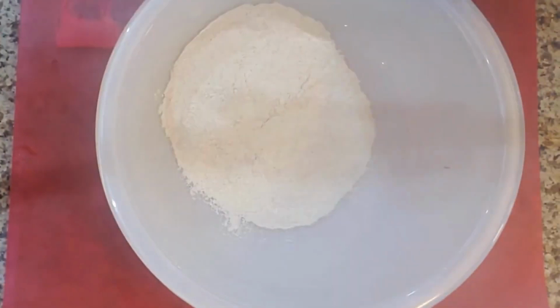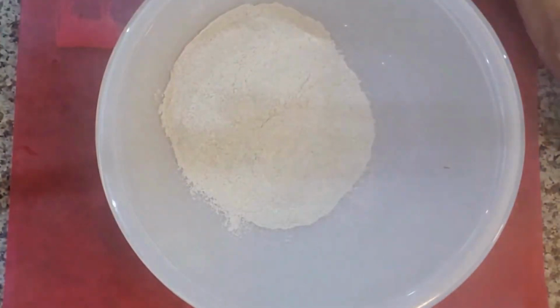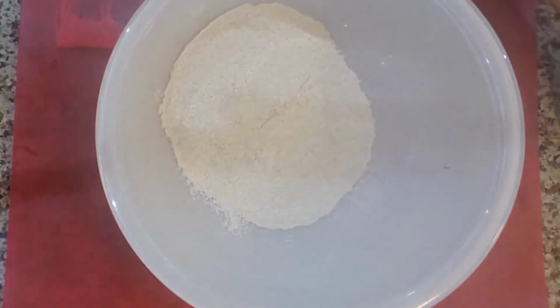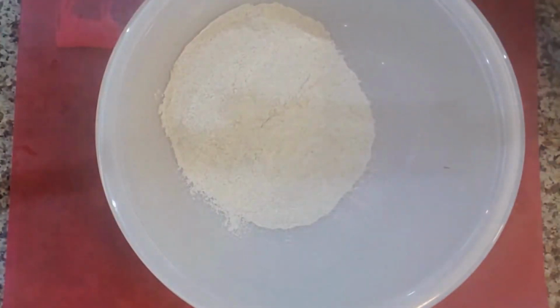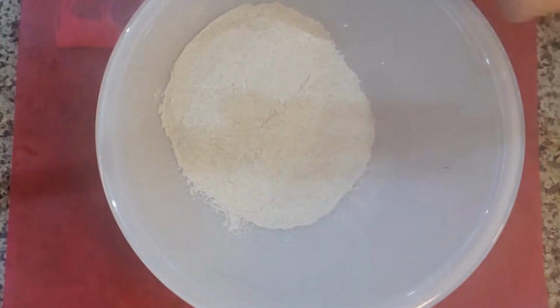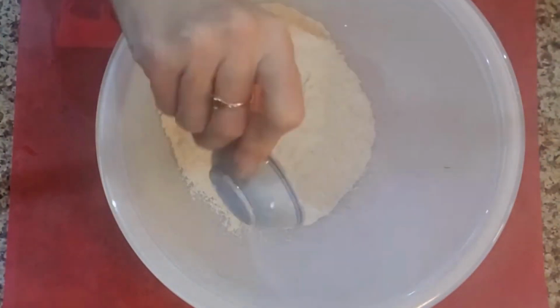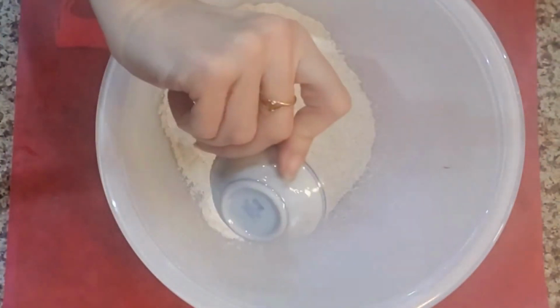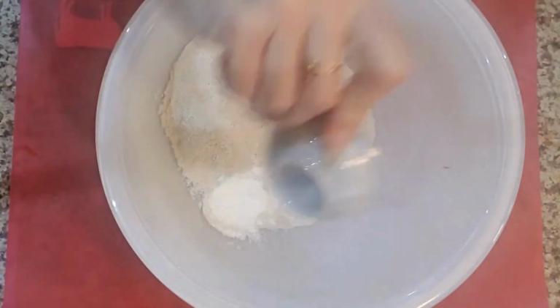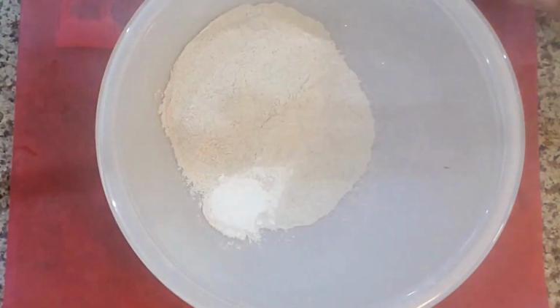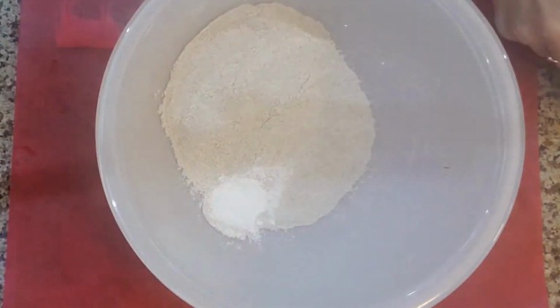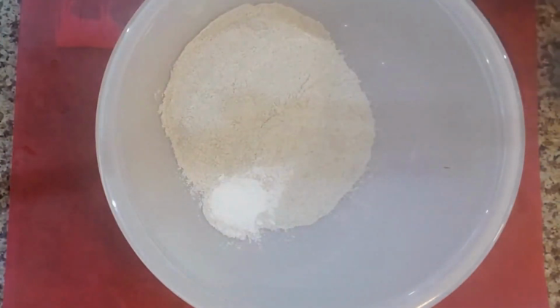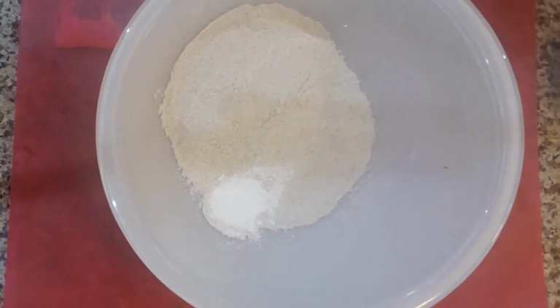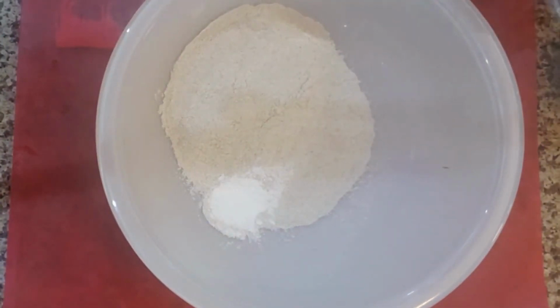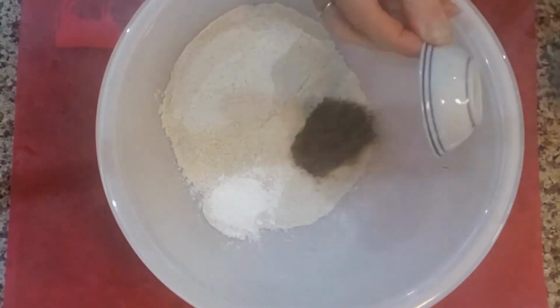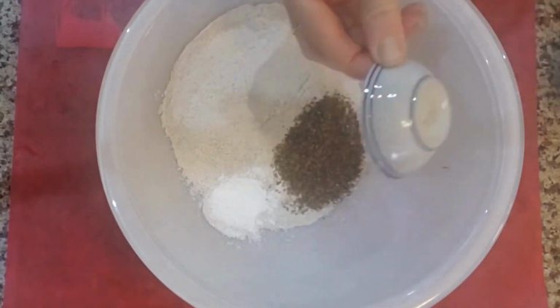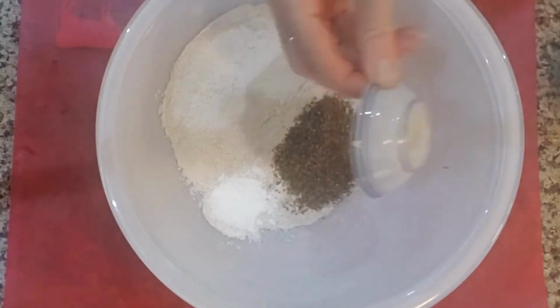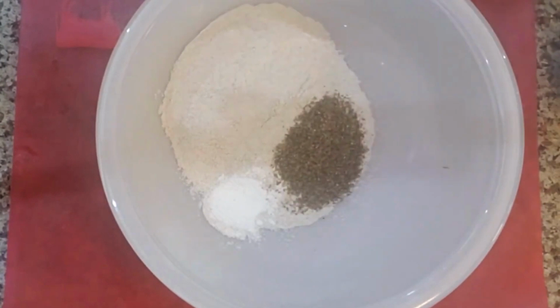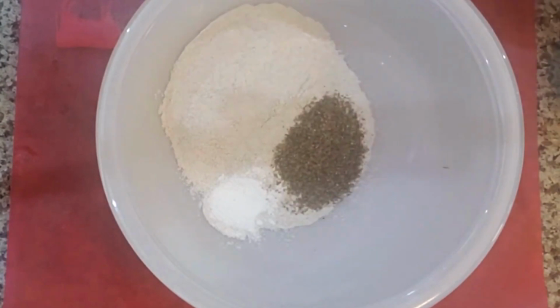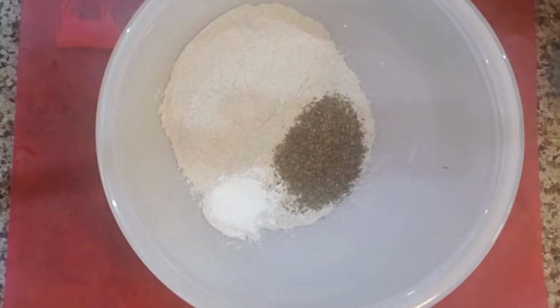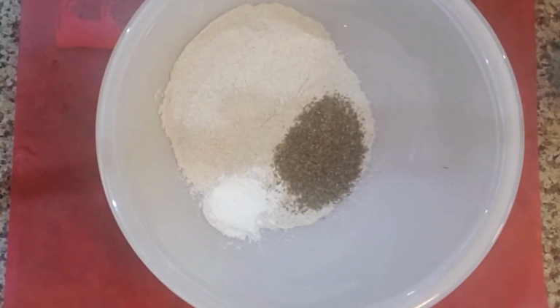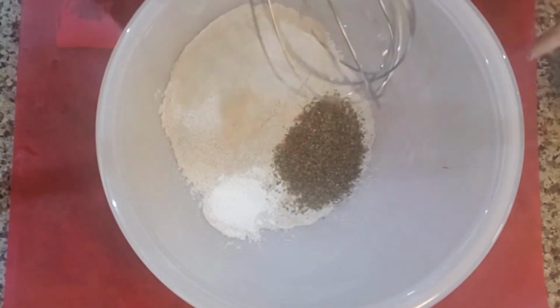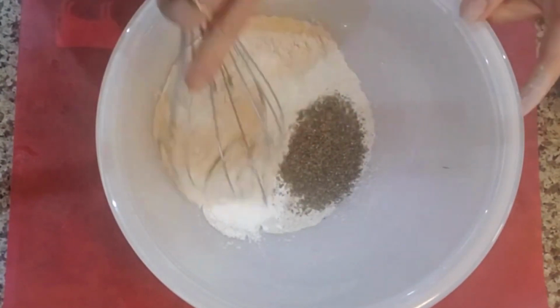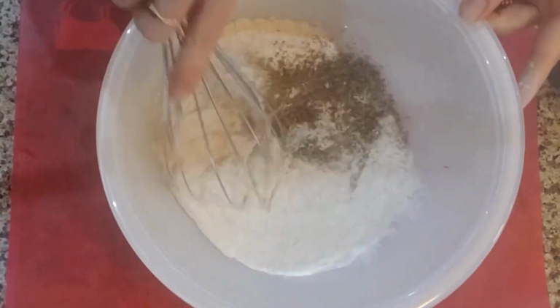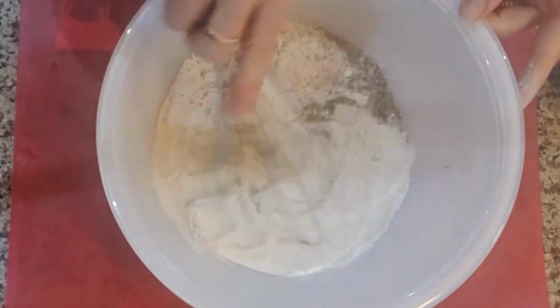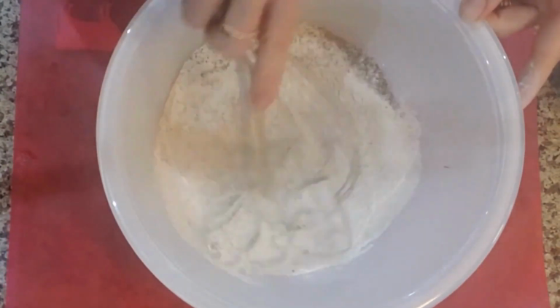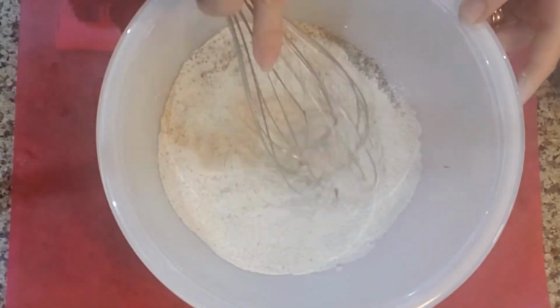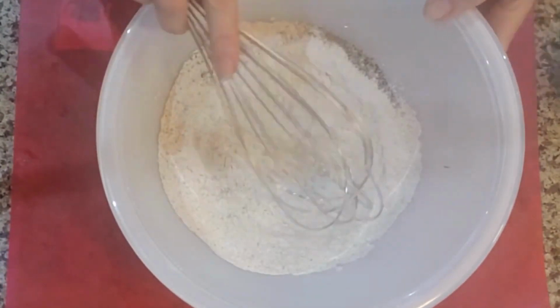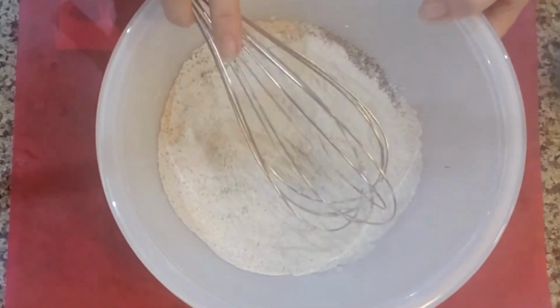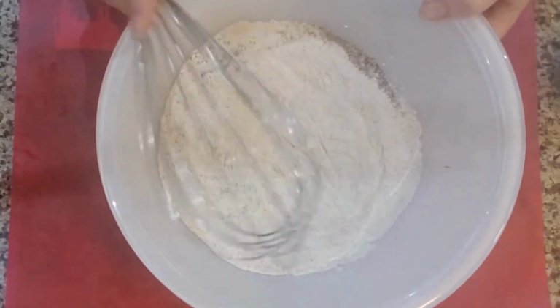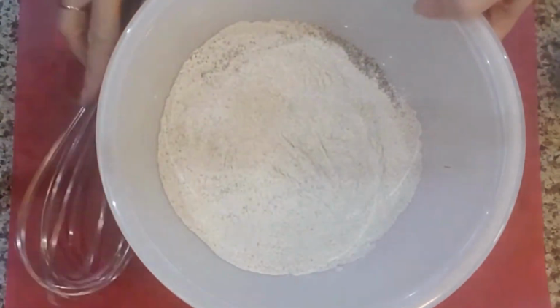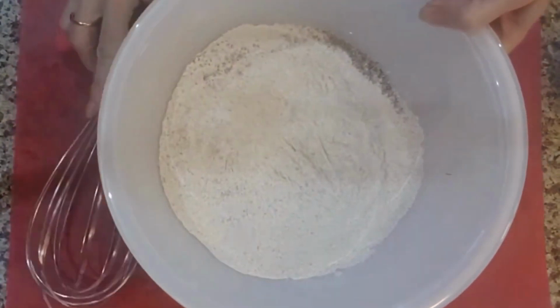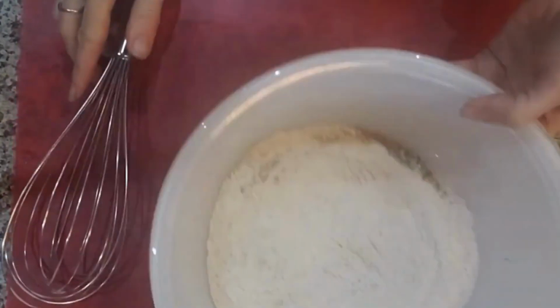Mix together buckwheat flour, baking powder, and chia seeds in a large bowl. Stir and set aside.